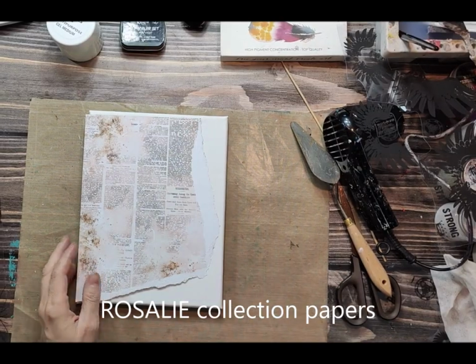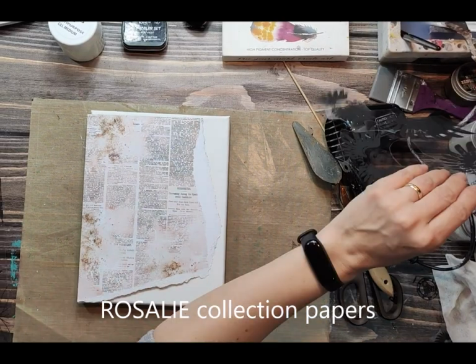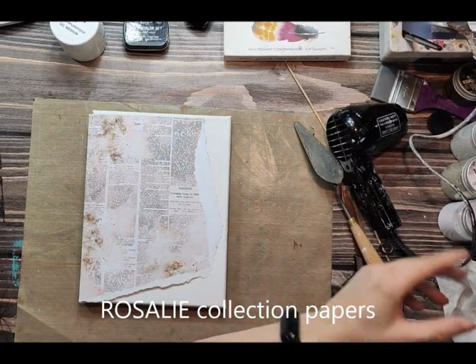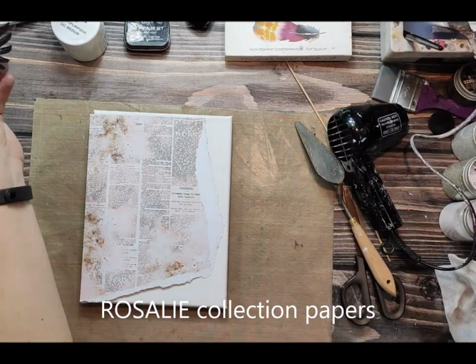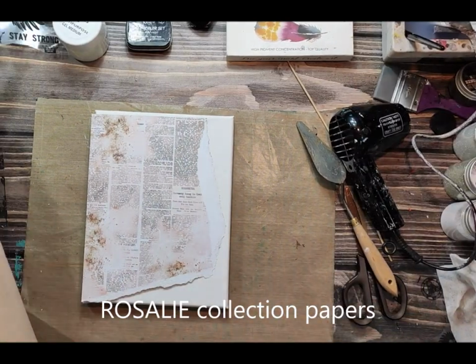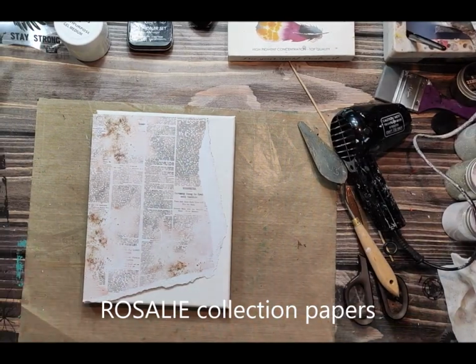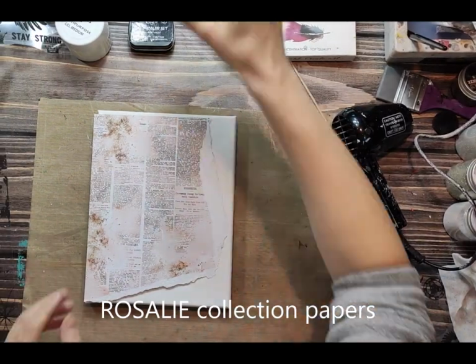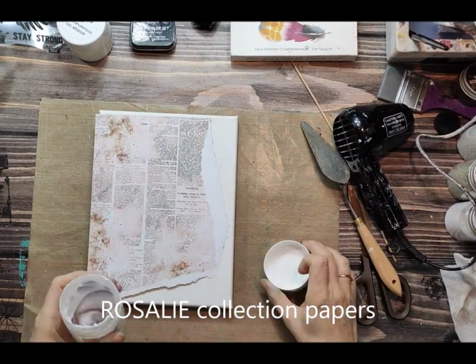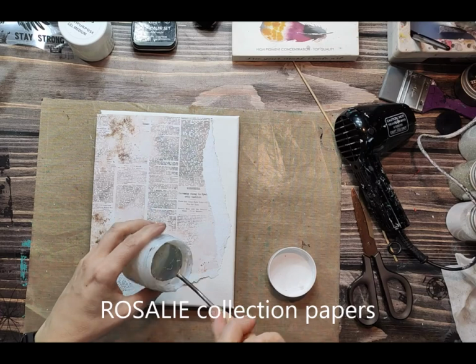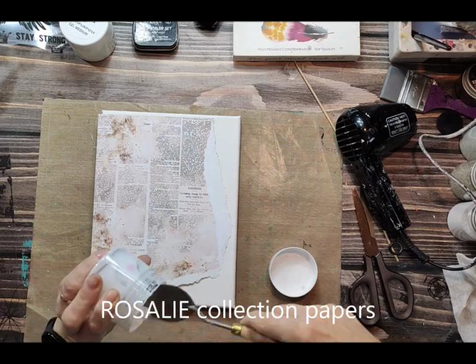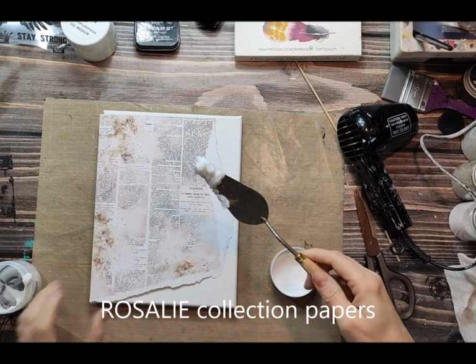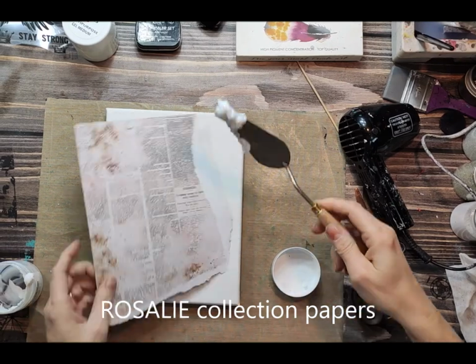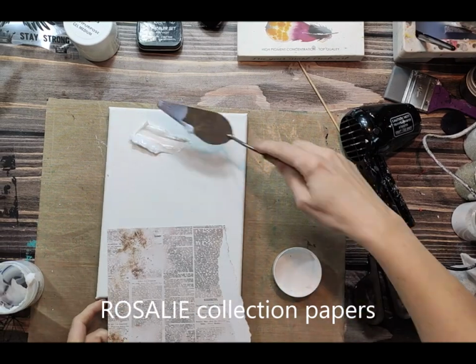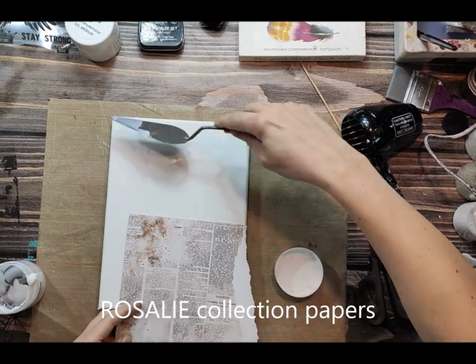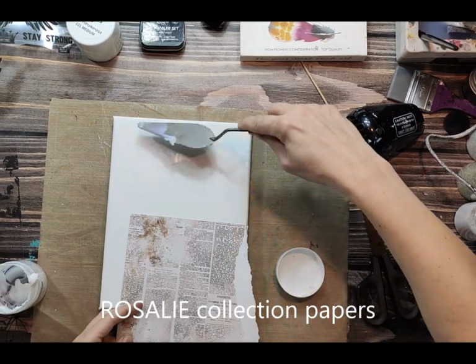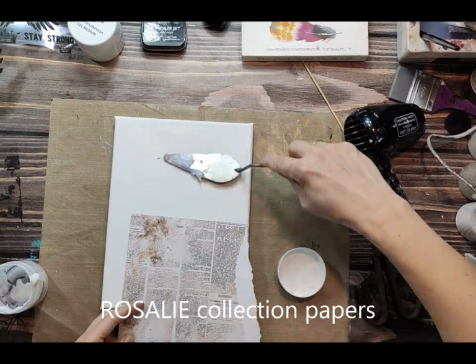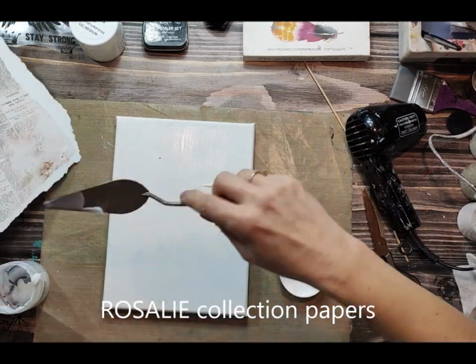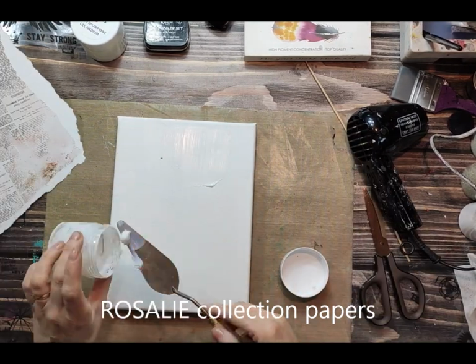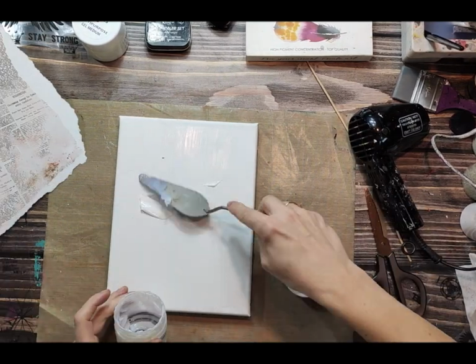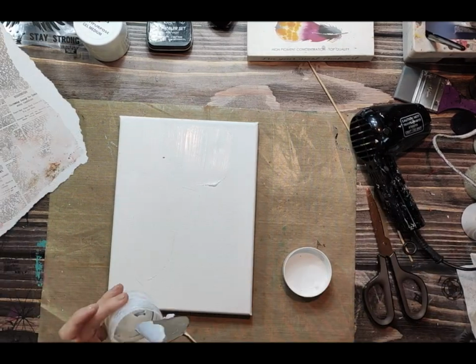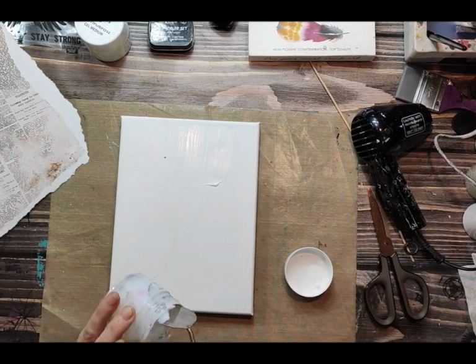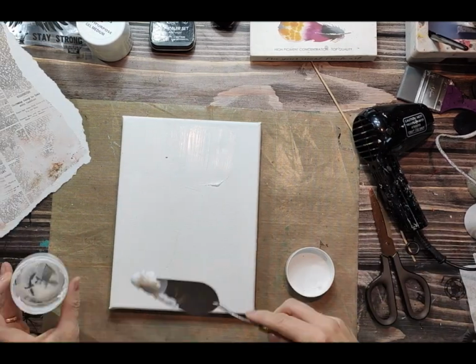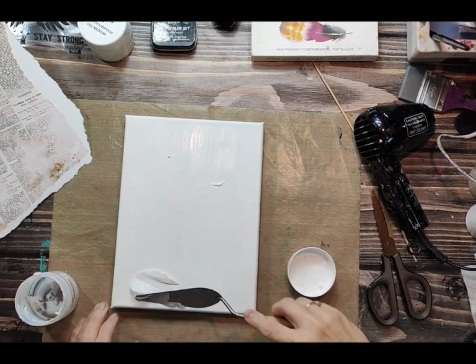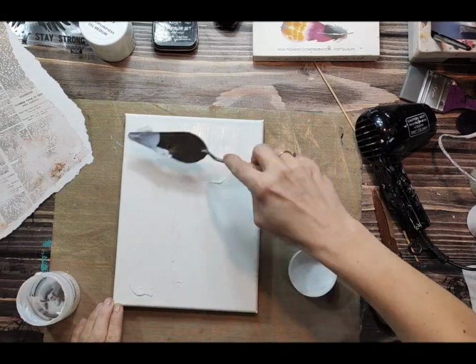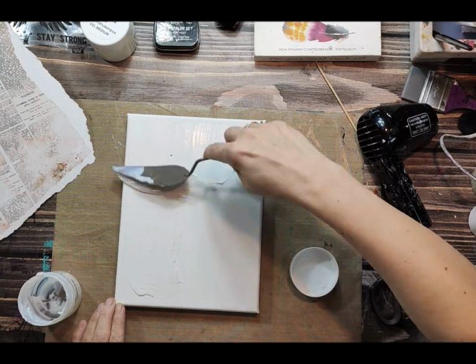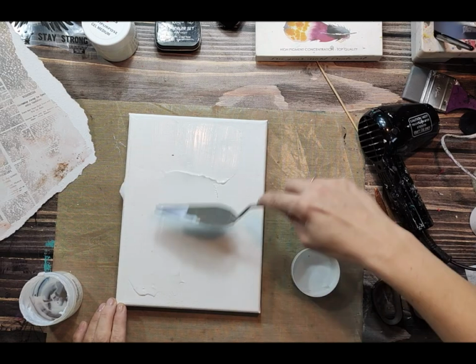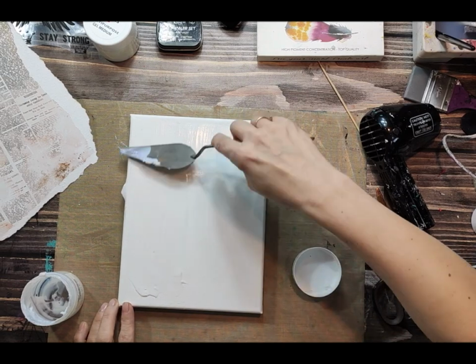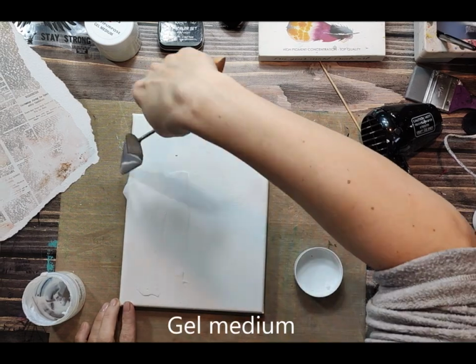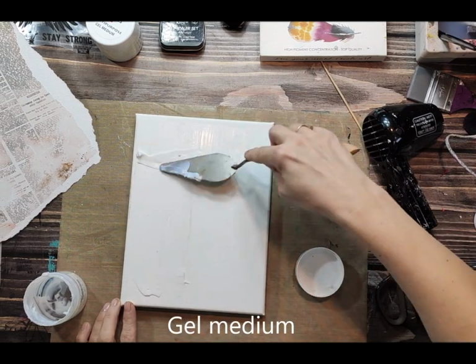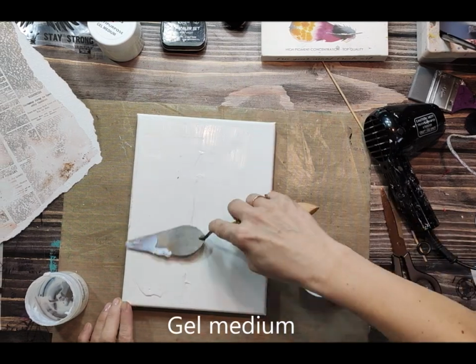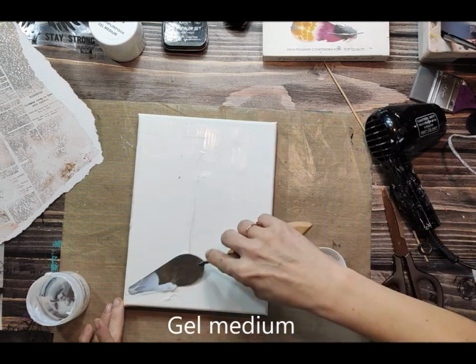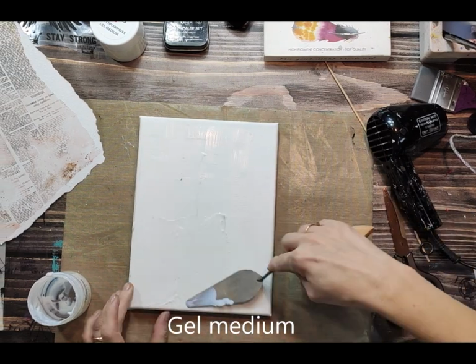Hello everybody, this is Aida Domišević from 13Arts and today in this quick tutorial I want to show you how to collage papers and other materials.